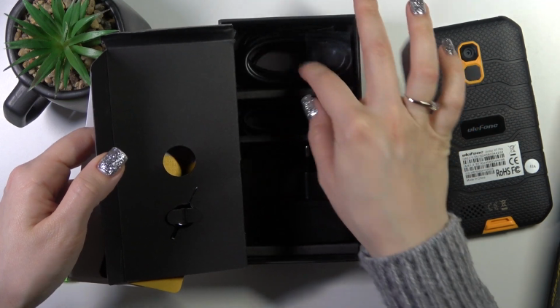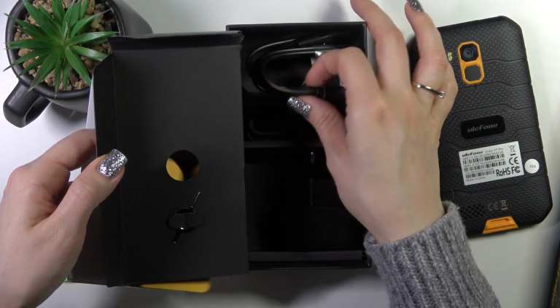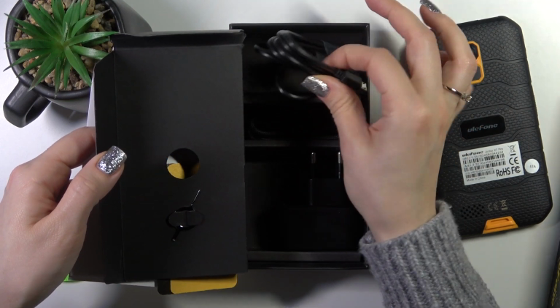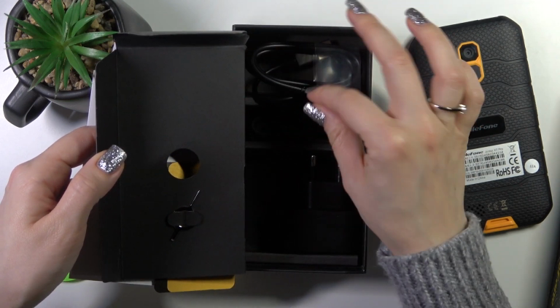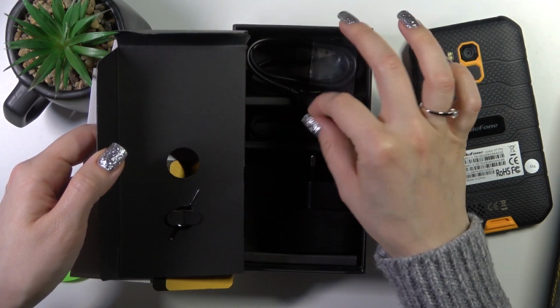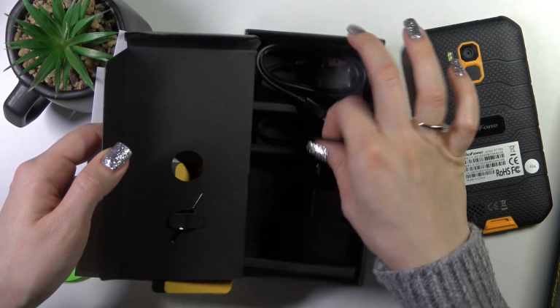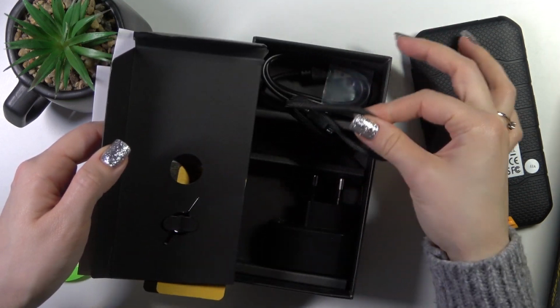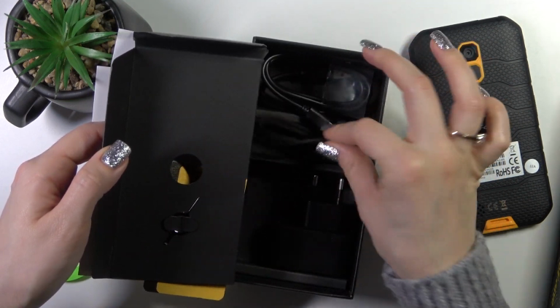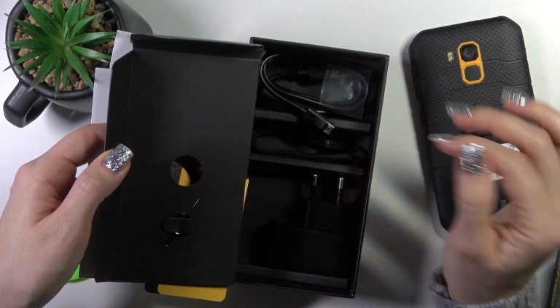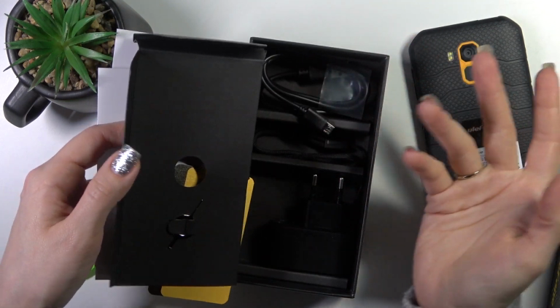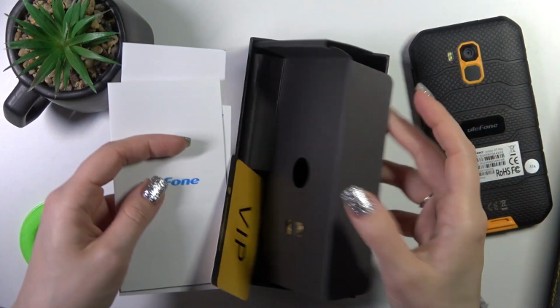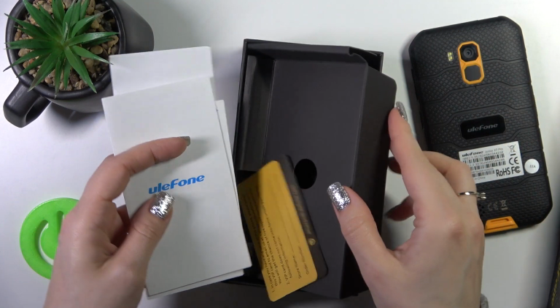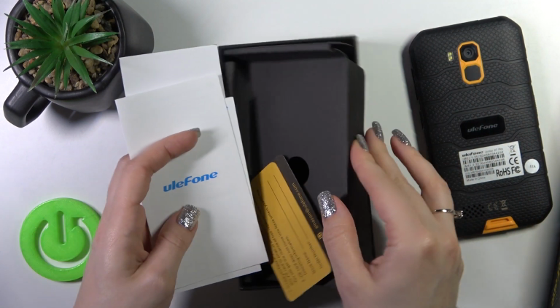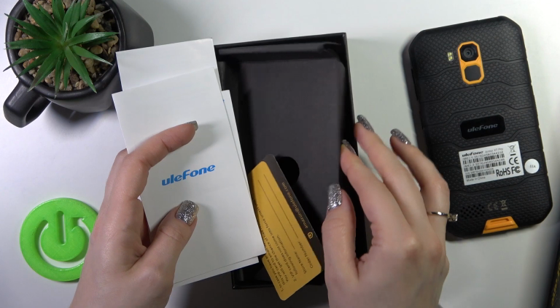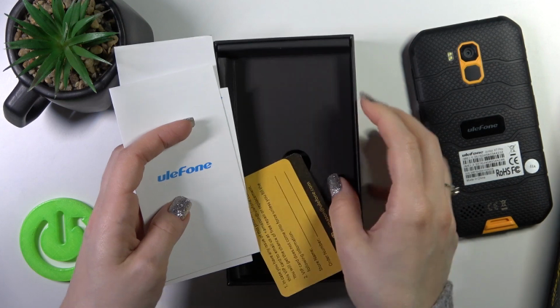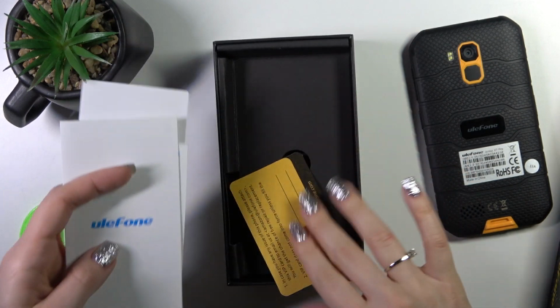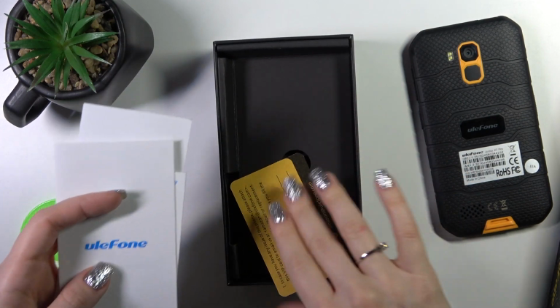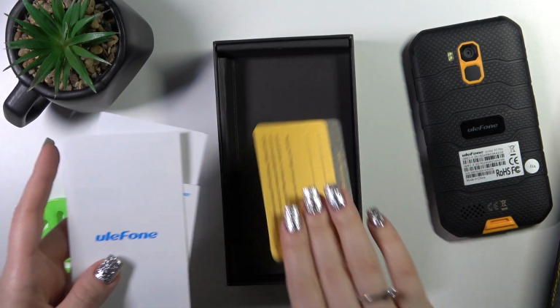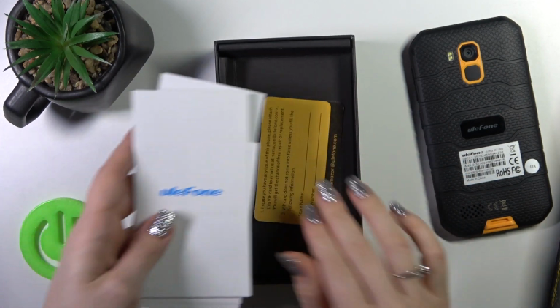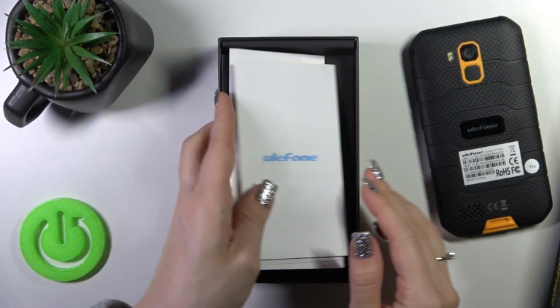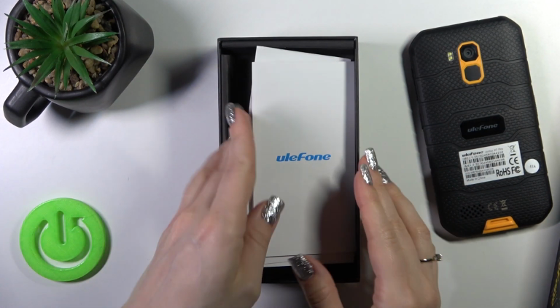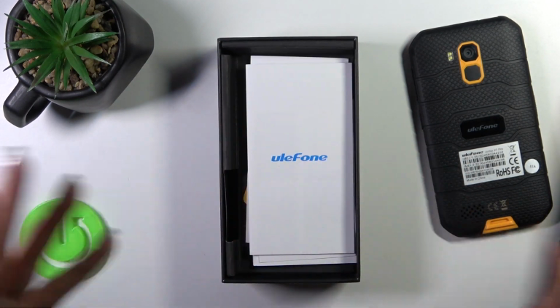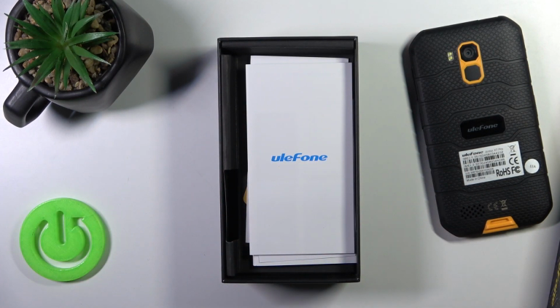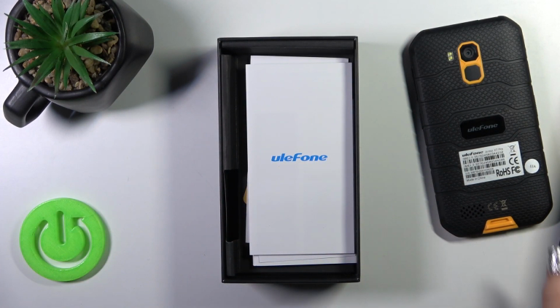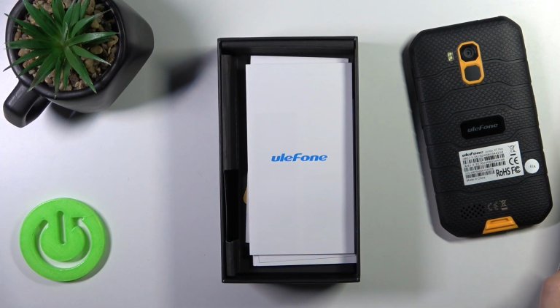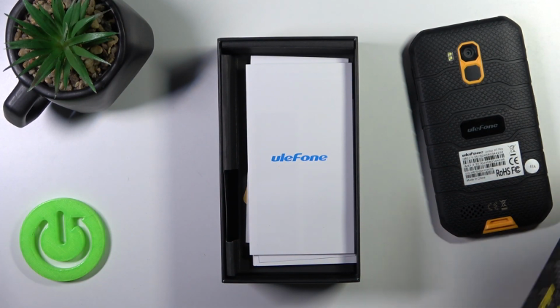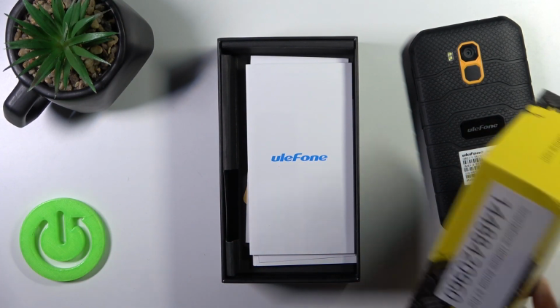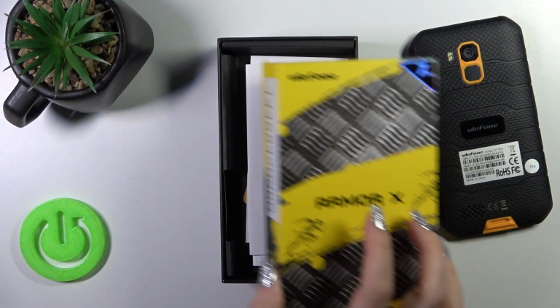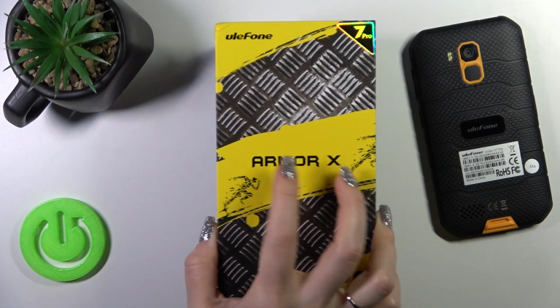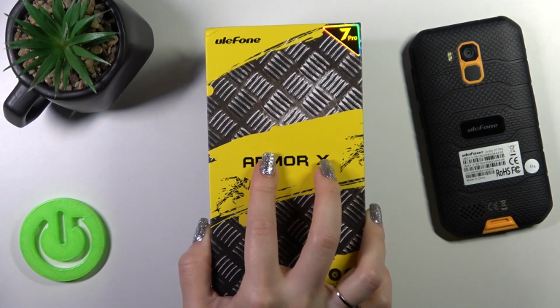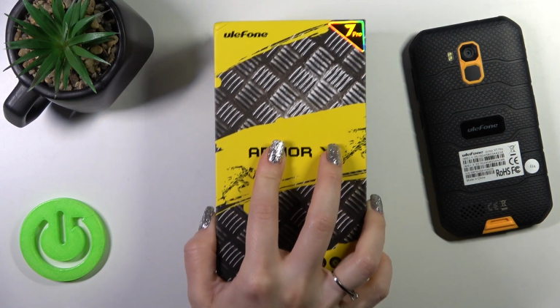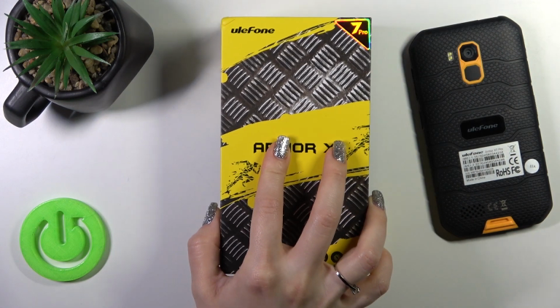So this is the USB cable, and unfortunately we do not have any earbuds here. So if you want to use them with your Ulefone device, you should buy the headphones separately.